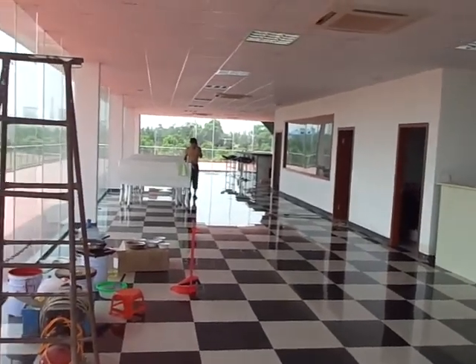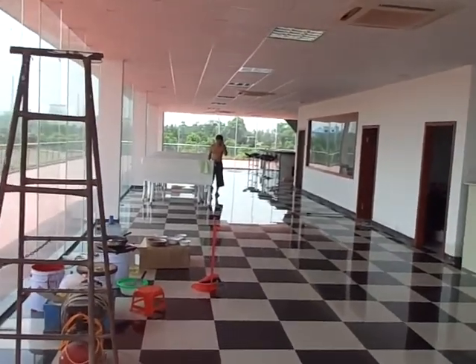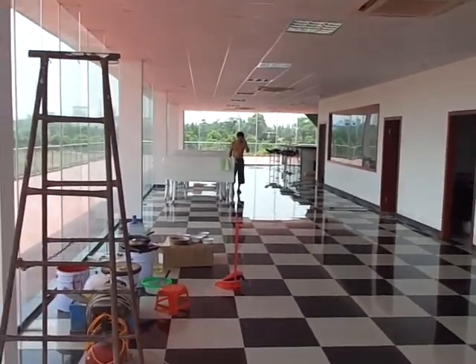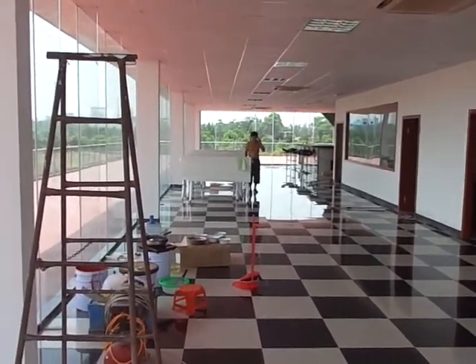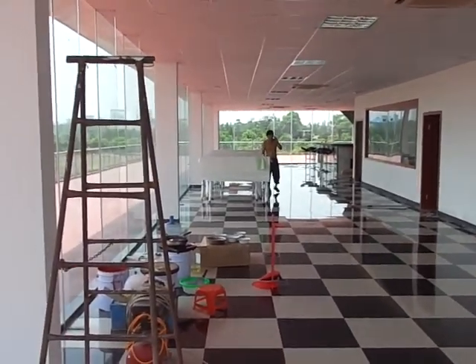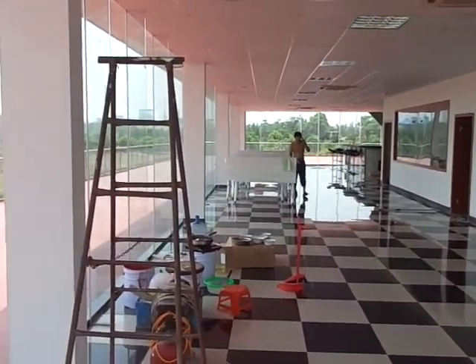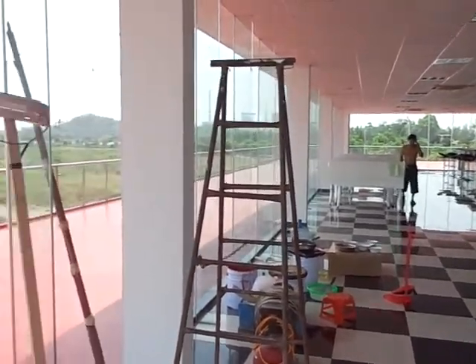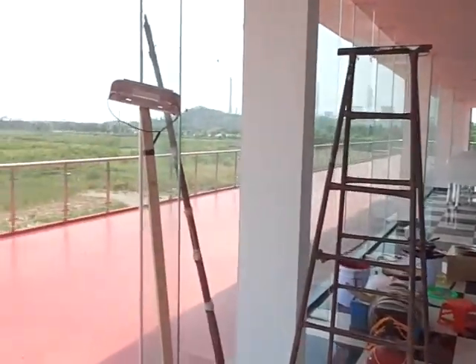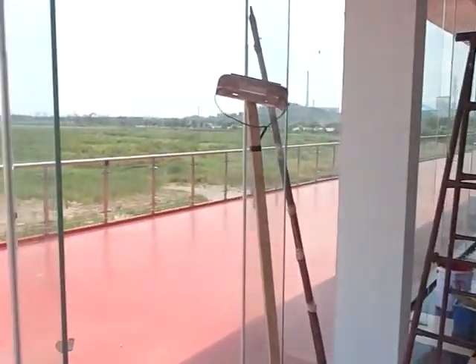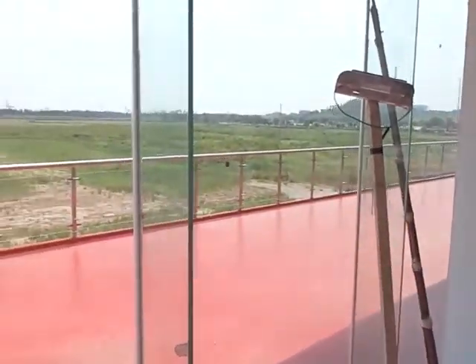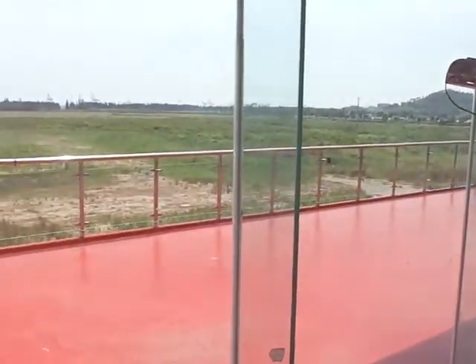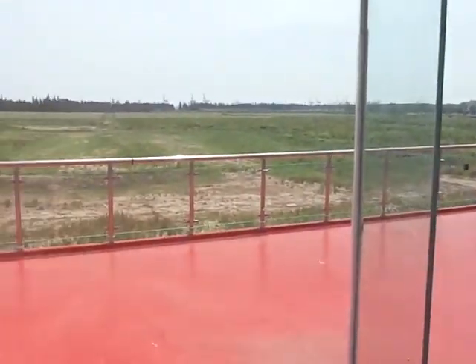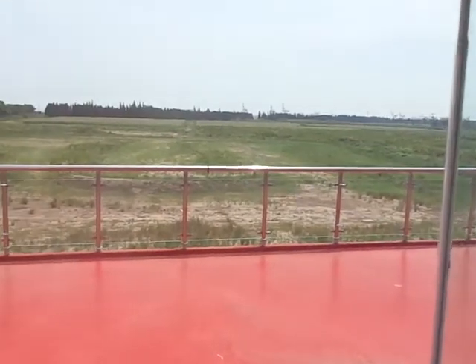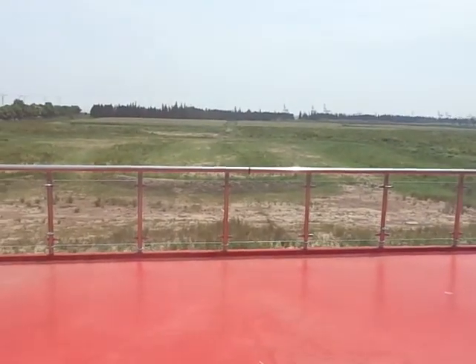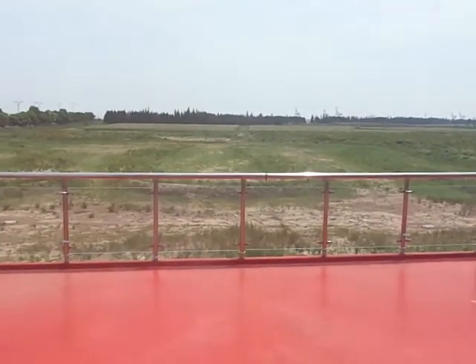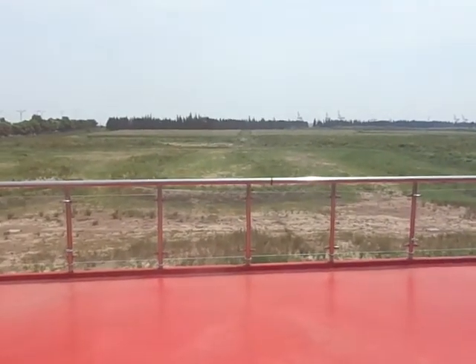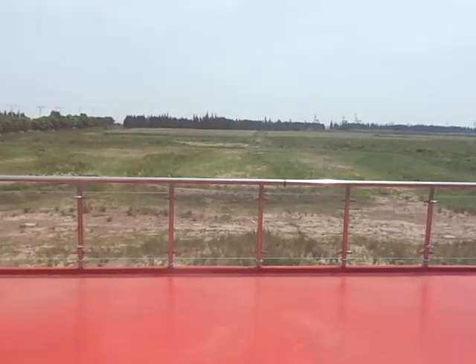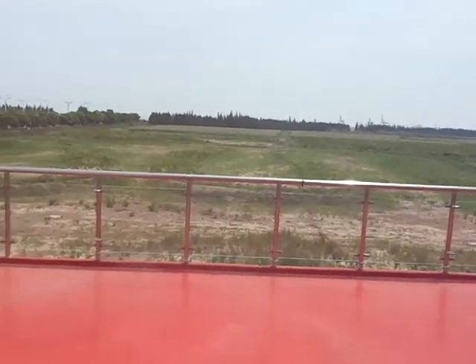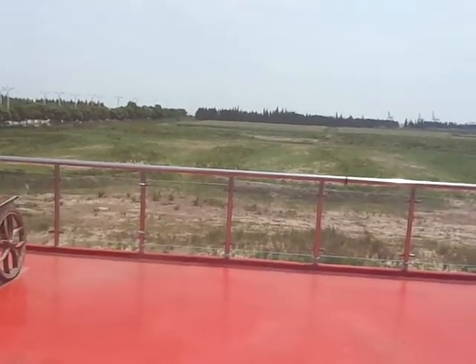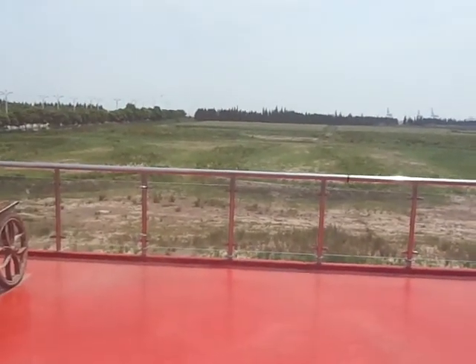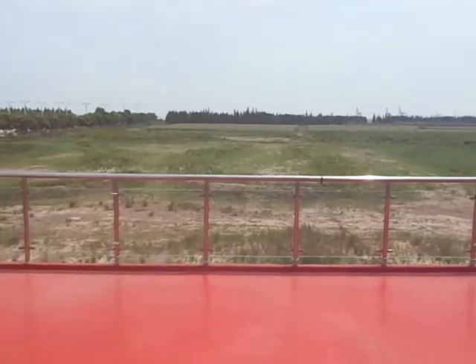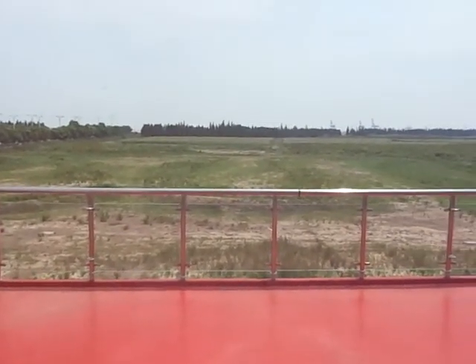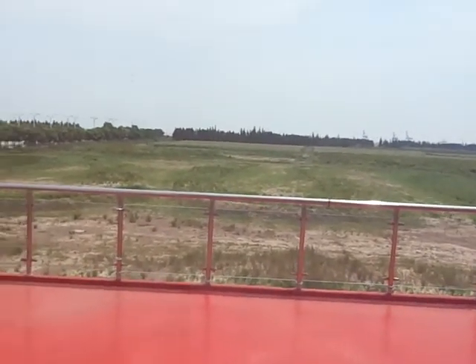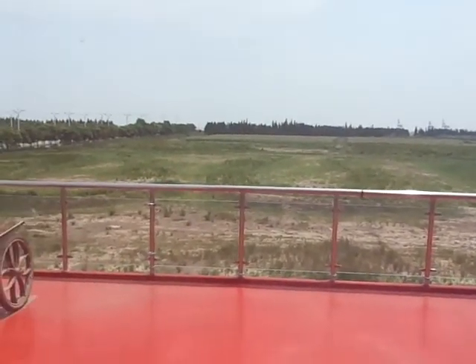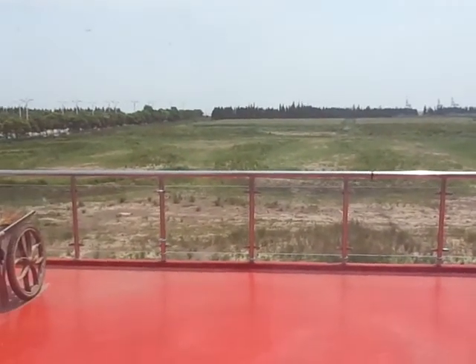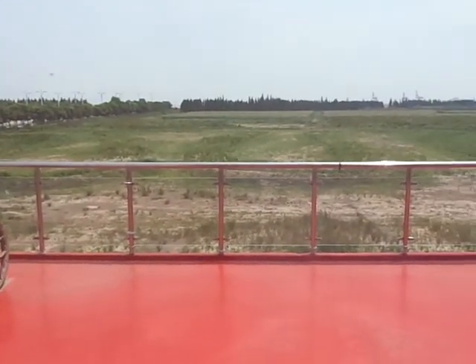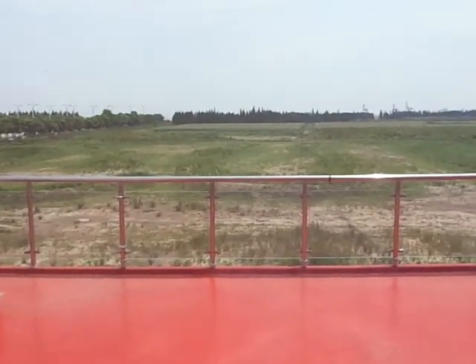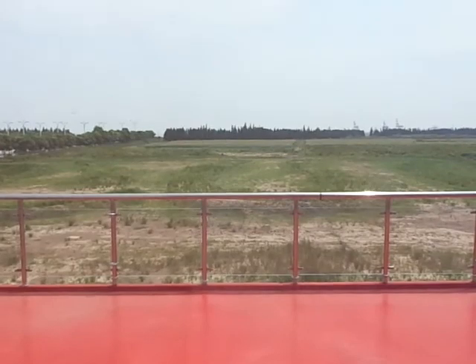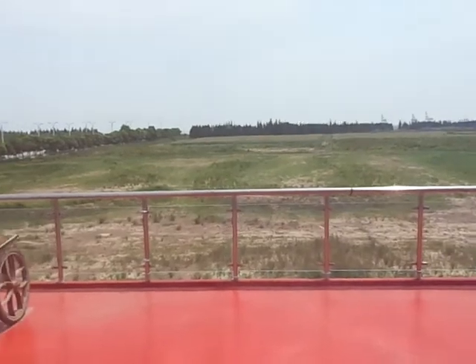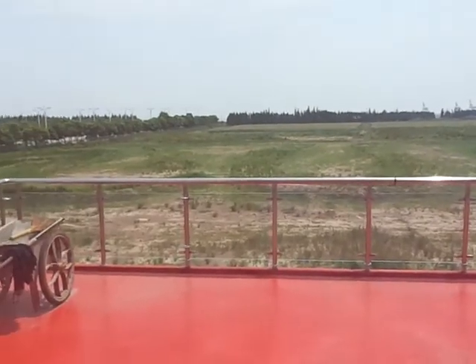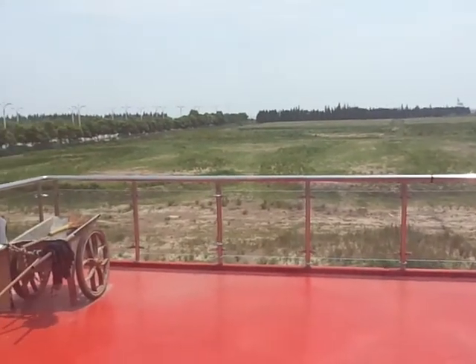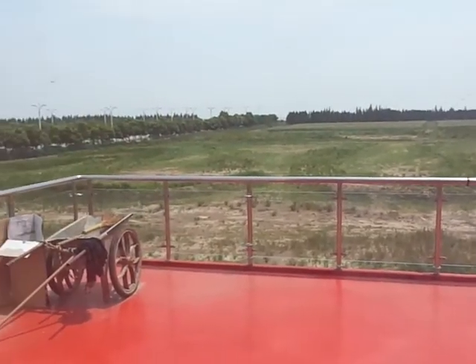We're fixing to start back on the track. We've got to get all the grass out now and start prepping on it. It's coming along.